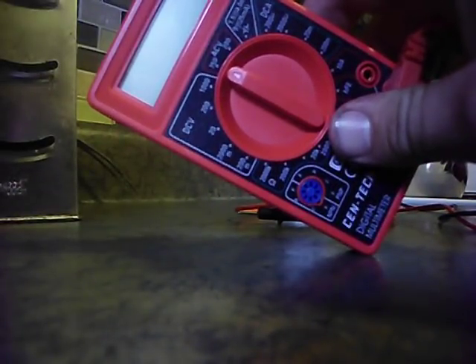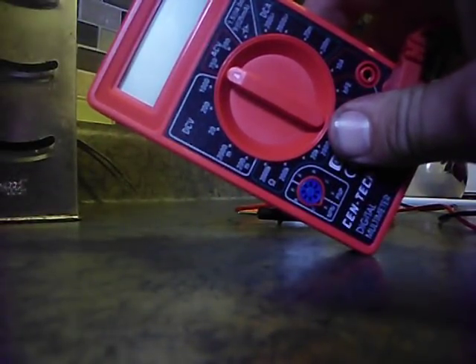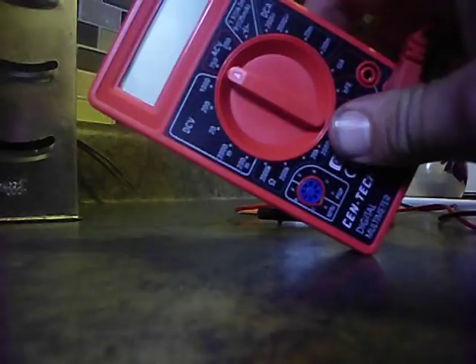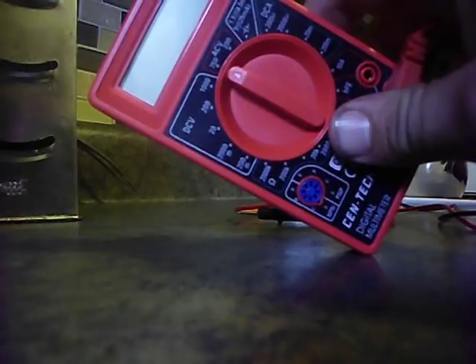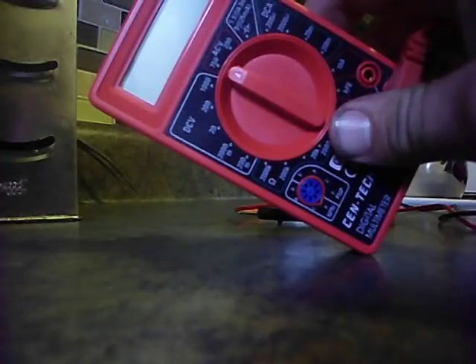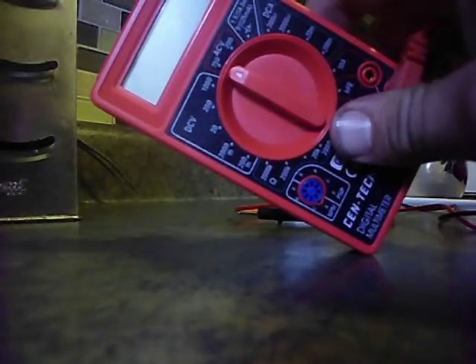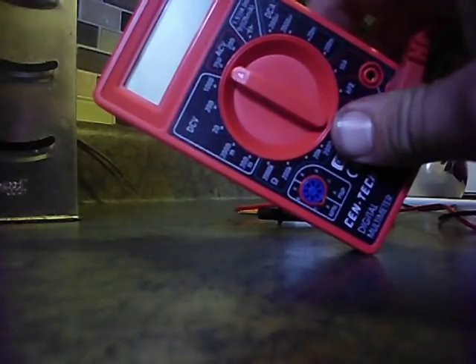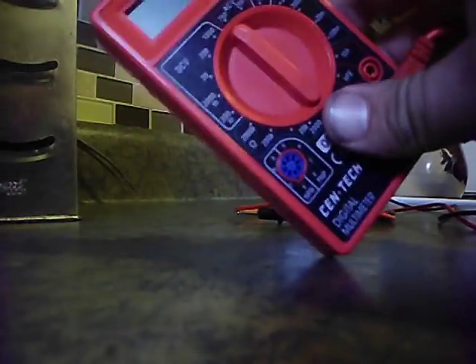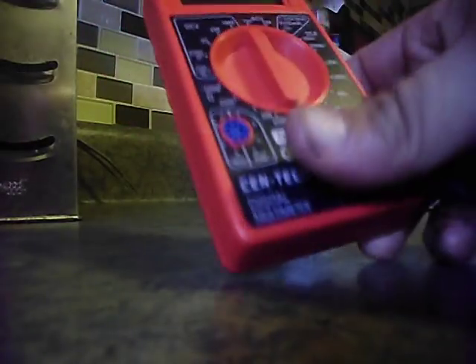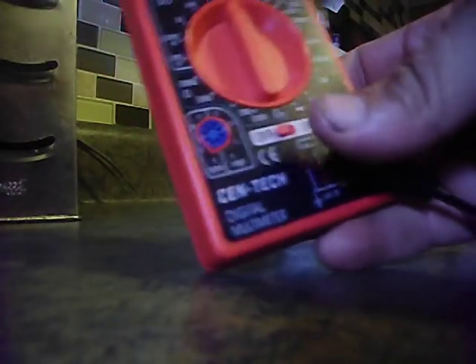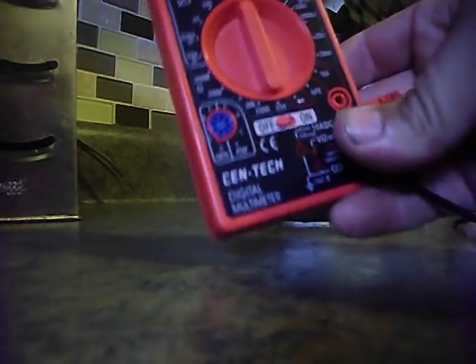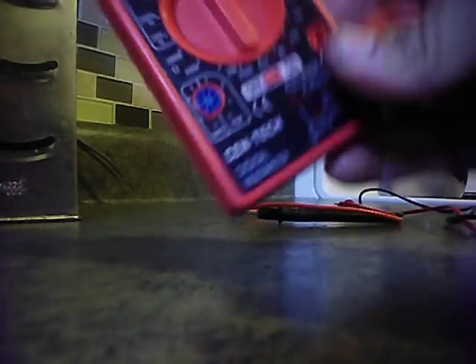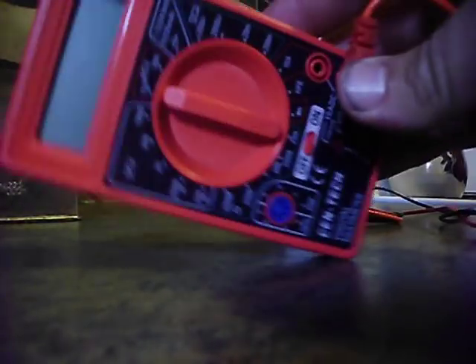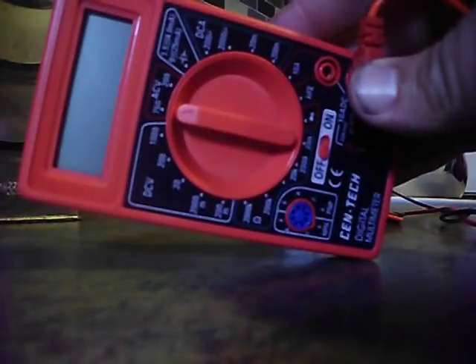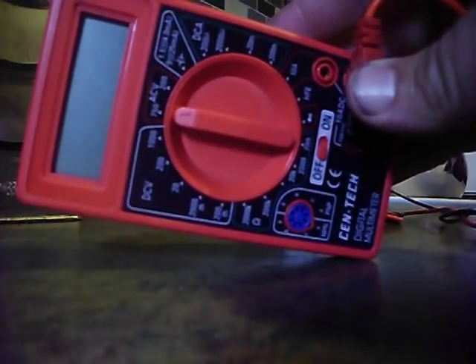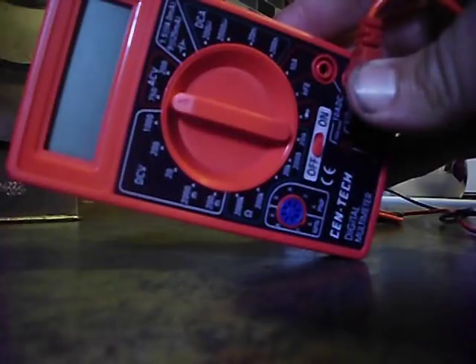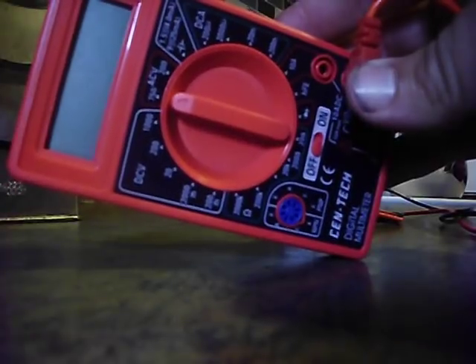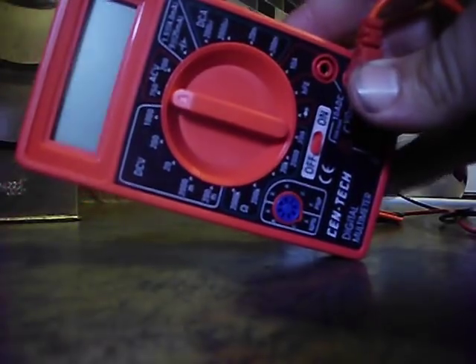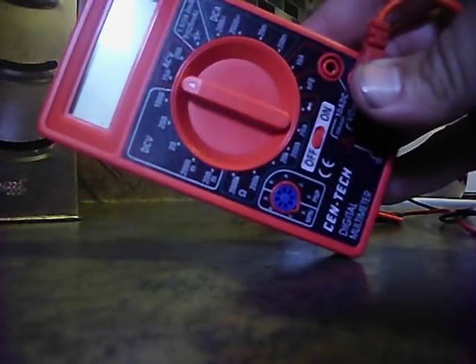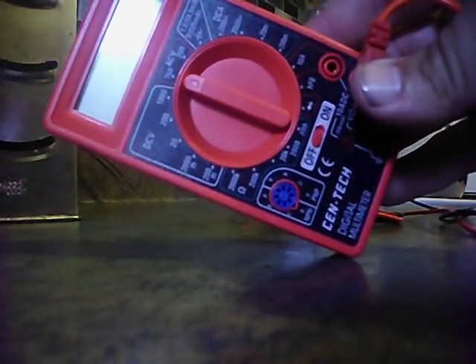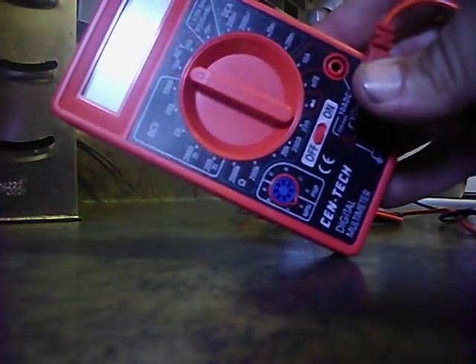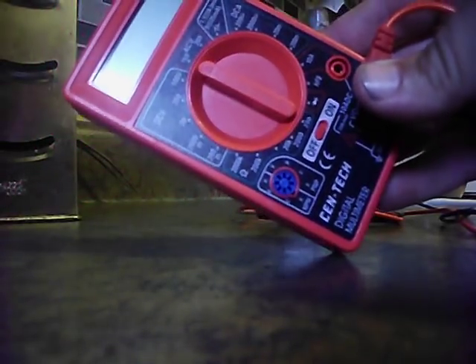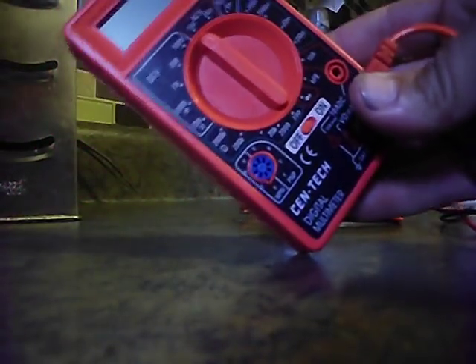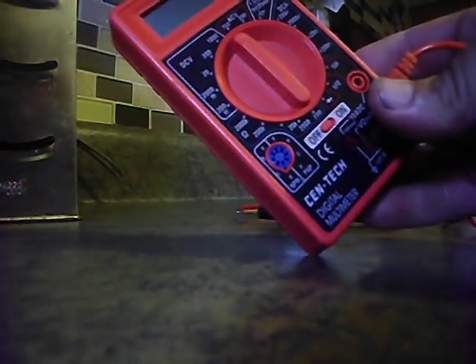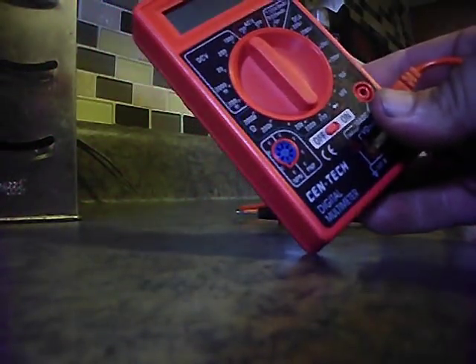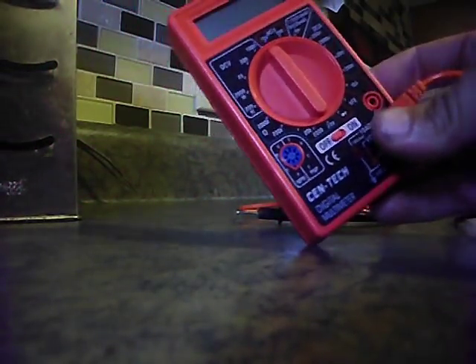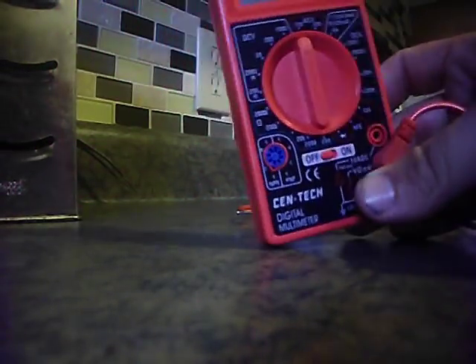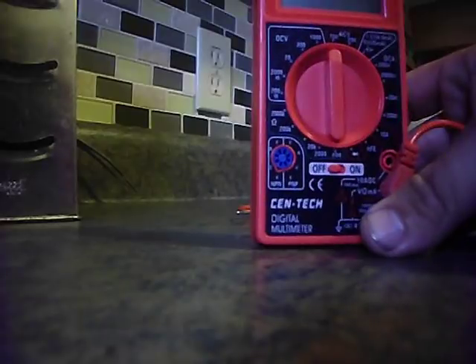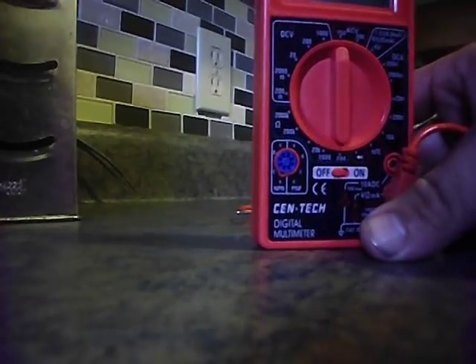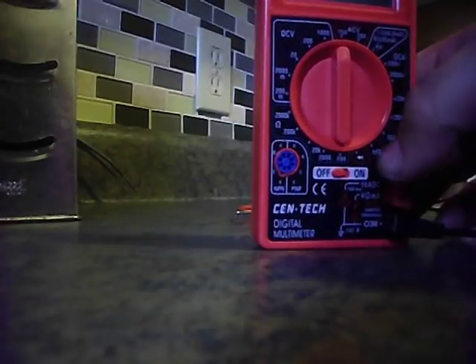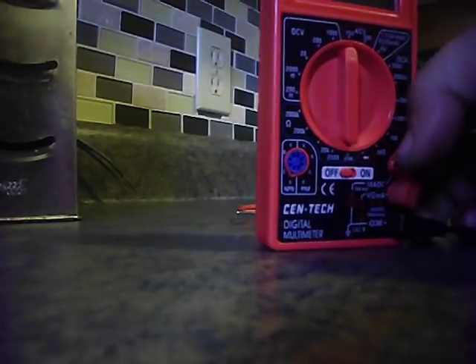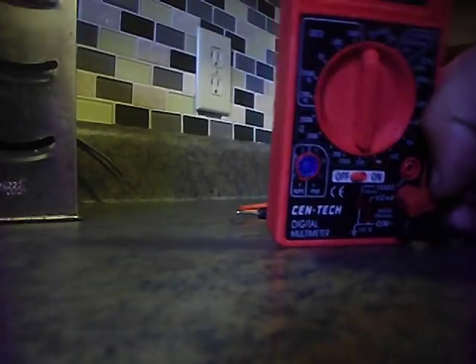We'll get more into DC voltage and AC voltage in a later video. If you don't know what DC and AC voltage even are, or ohms, impedance, things like that, I wouldn't even suggest going down this route unless you've done some research first.